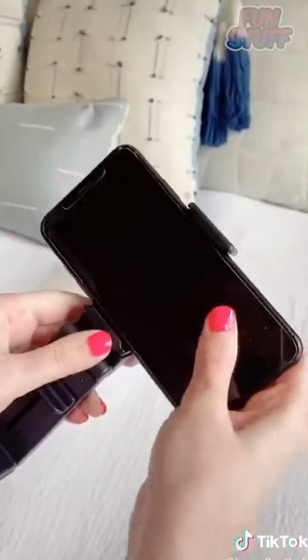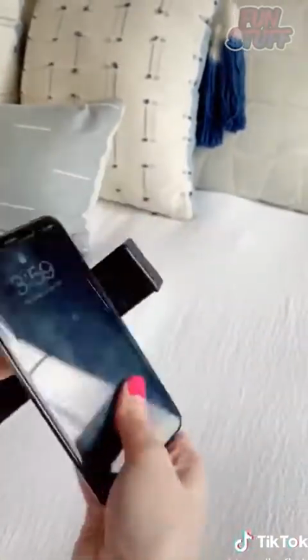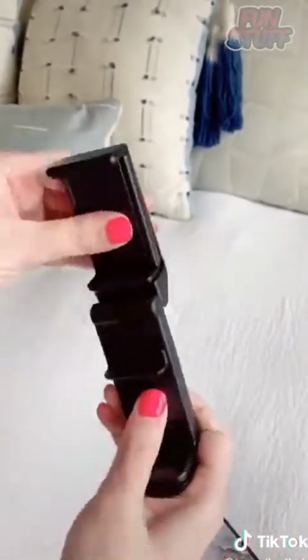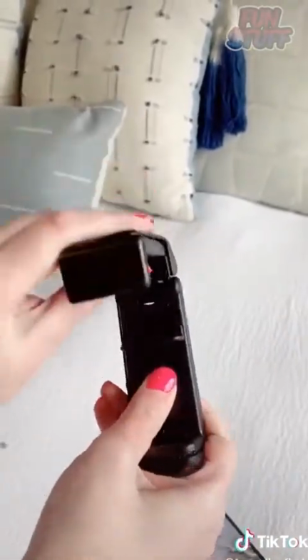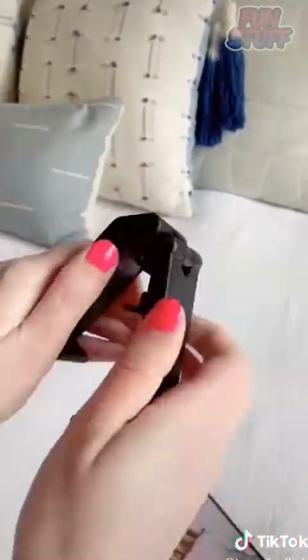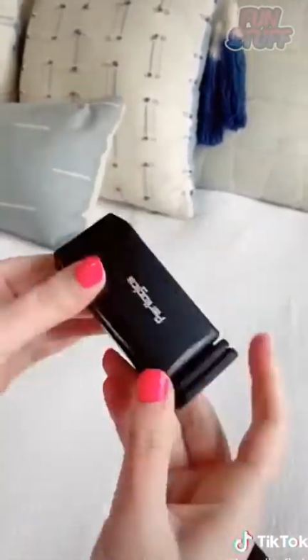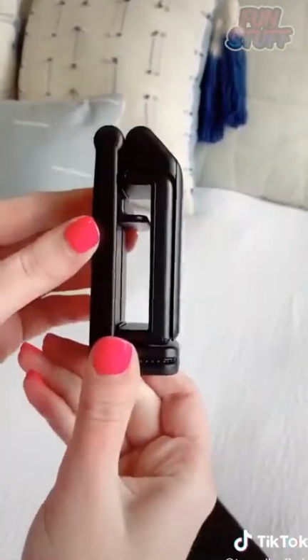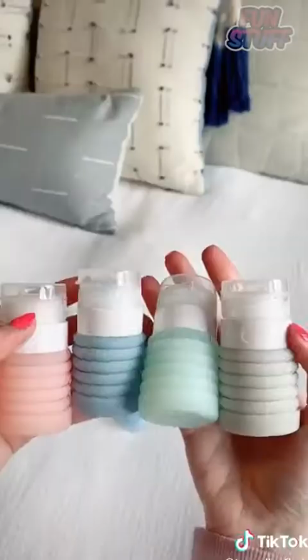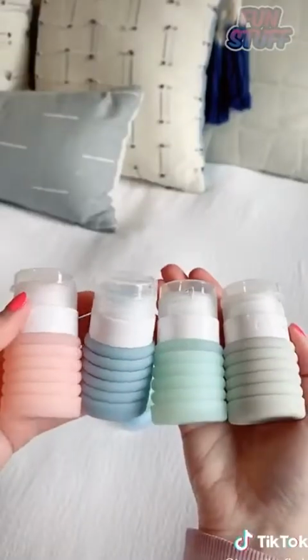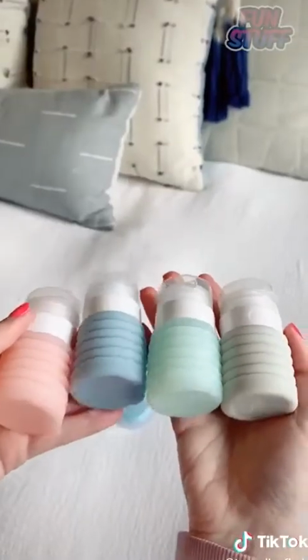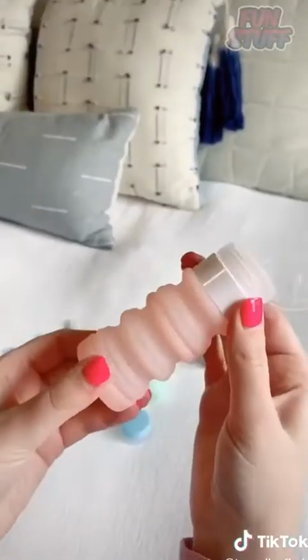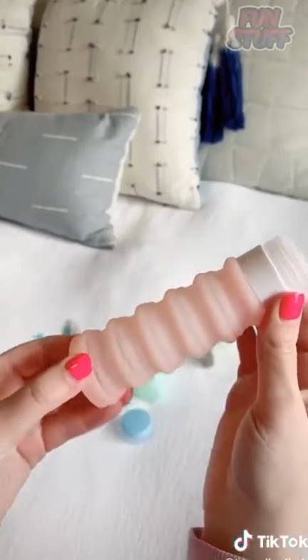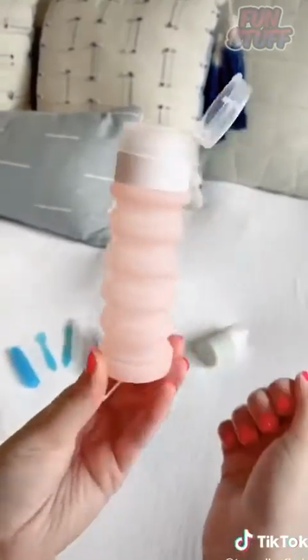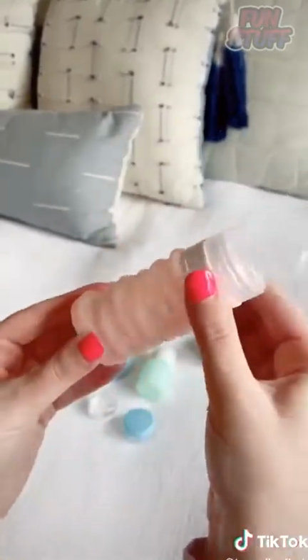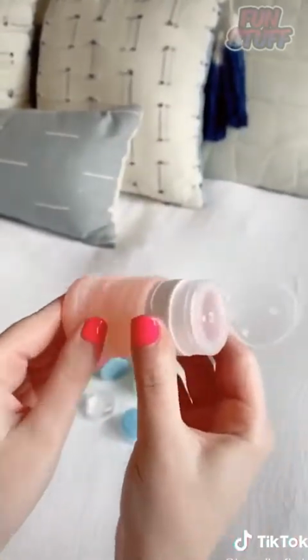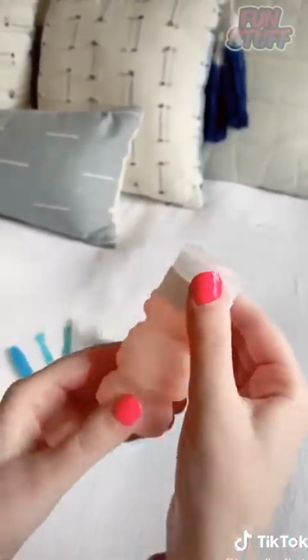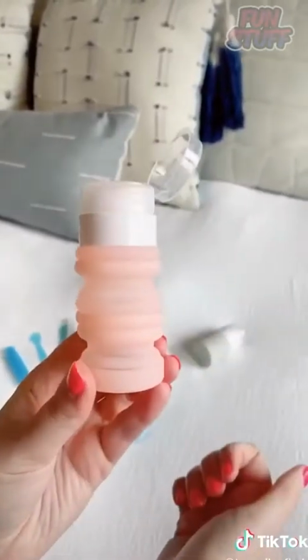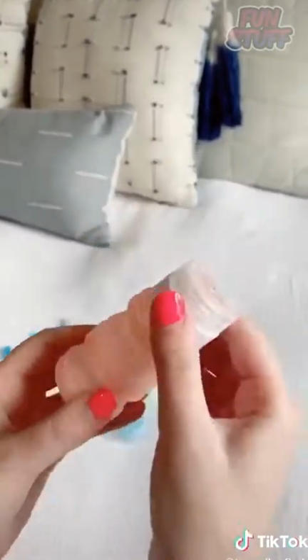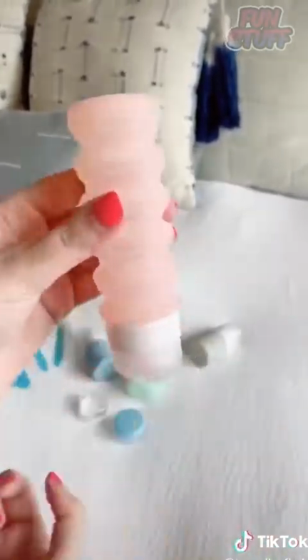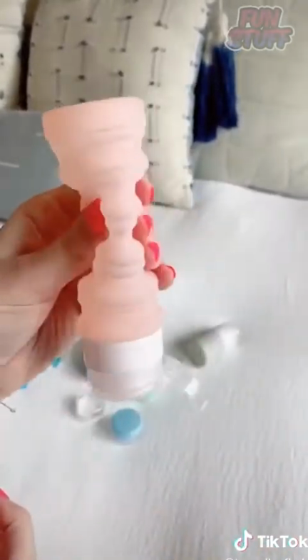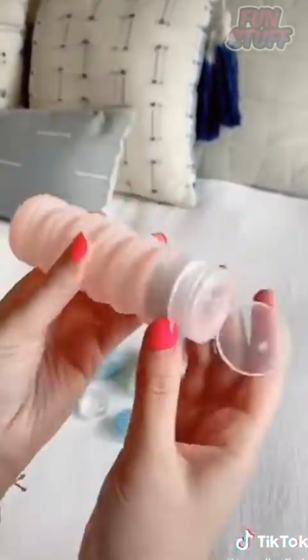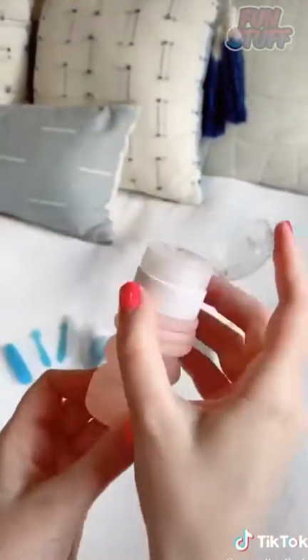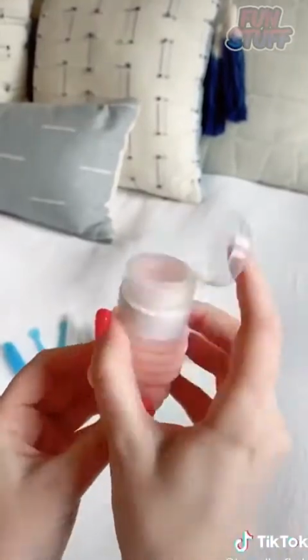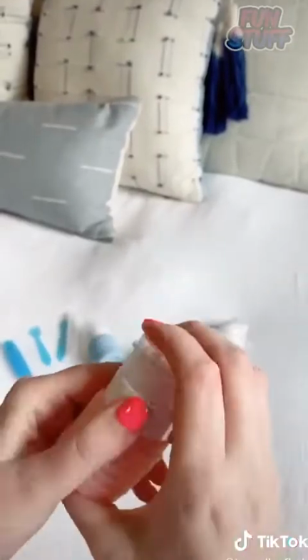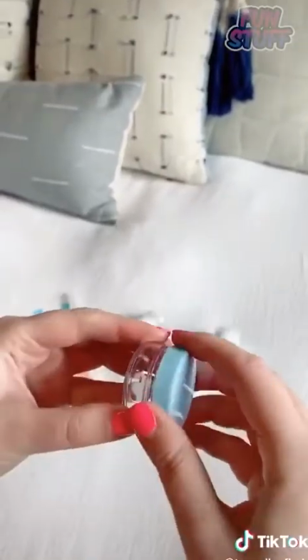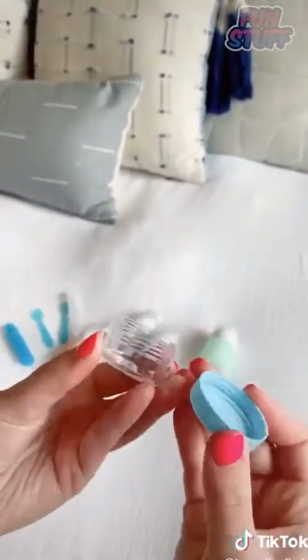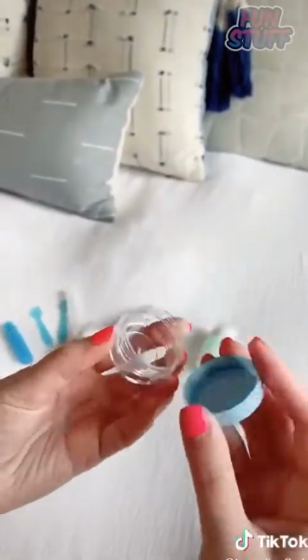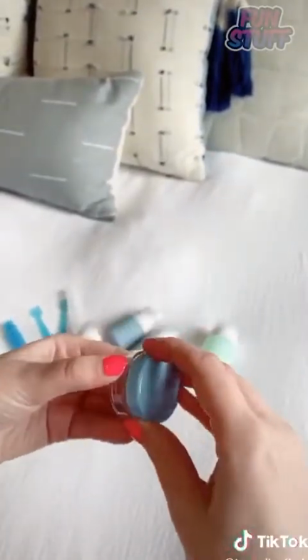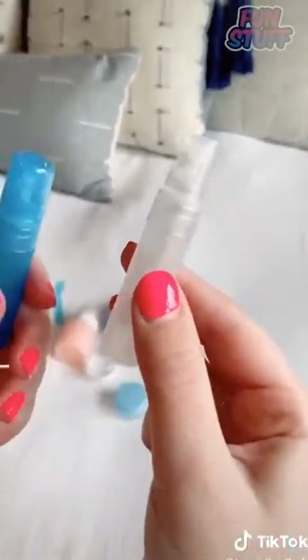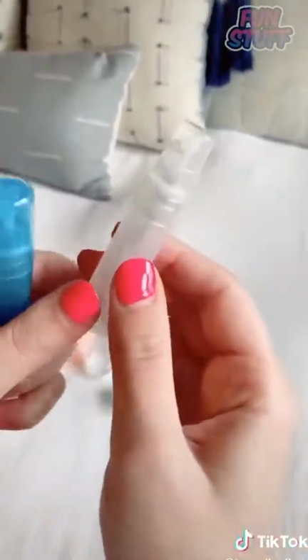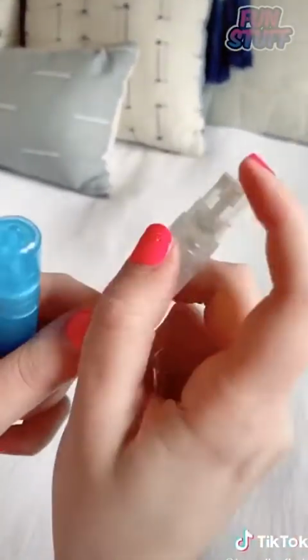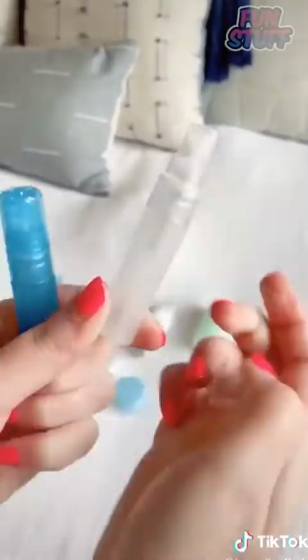These expandable toiletry bottles are really nice because you can adjust them depending on how much liquid you need for your shampoo, conditioner, or anything. It also comes with these little containers and also these spray bottles for perfume.